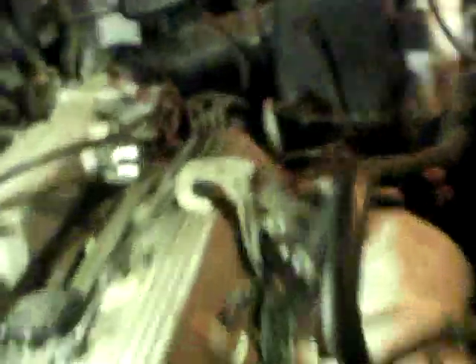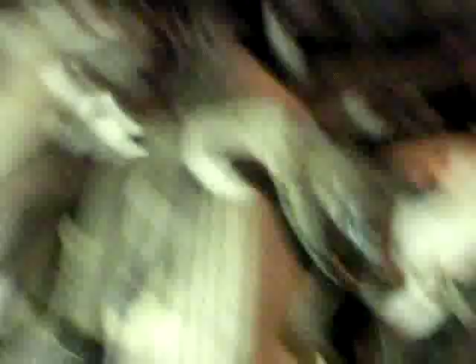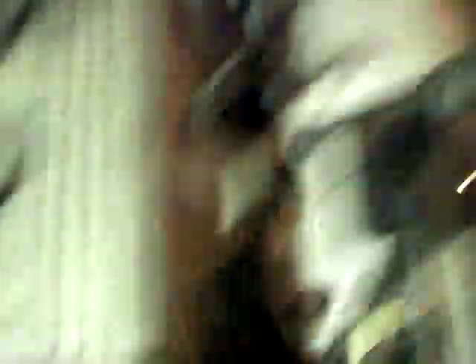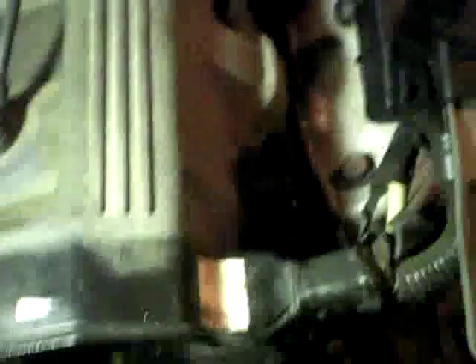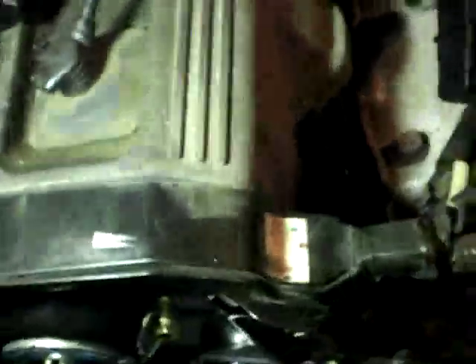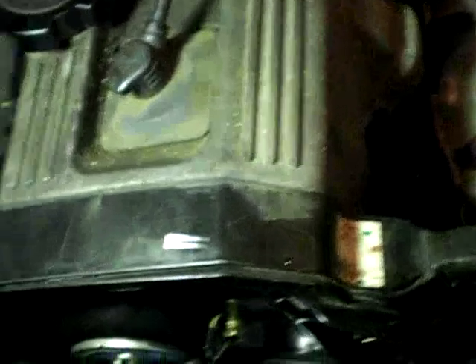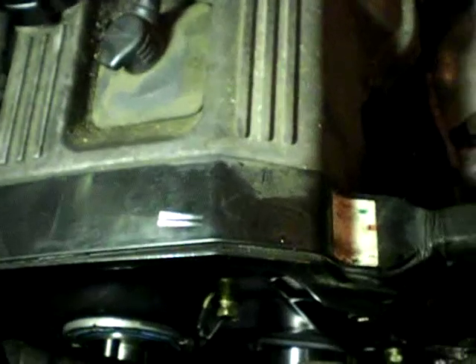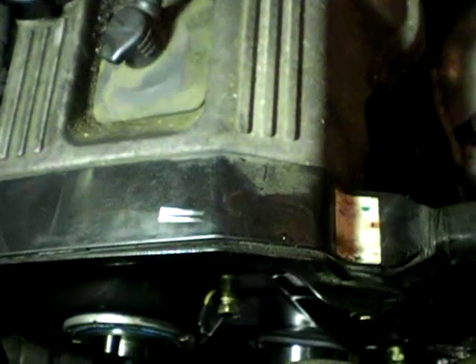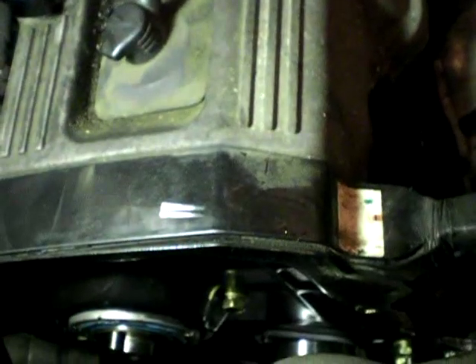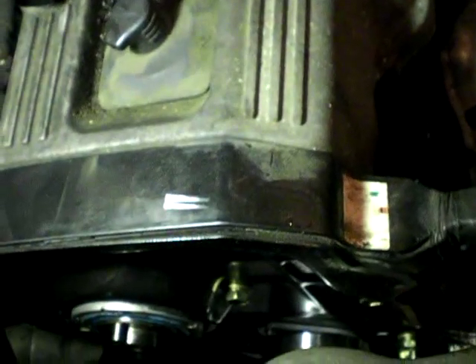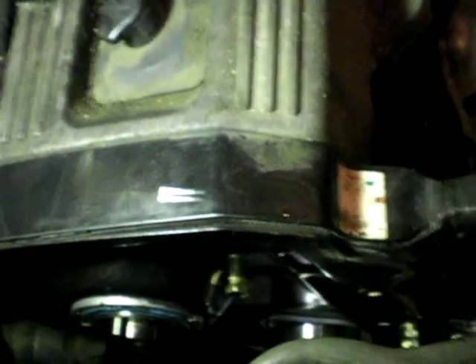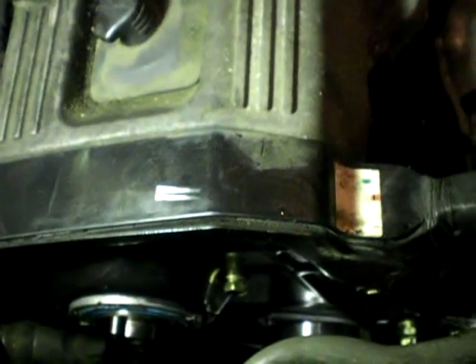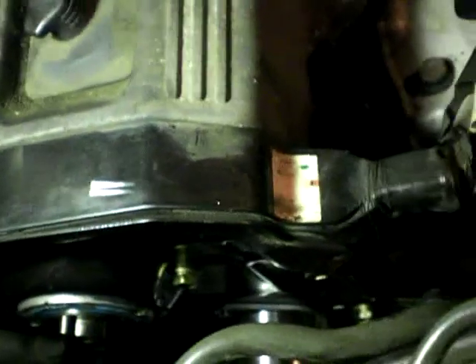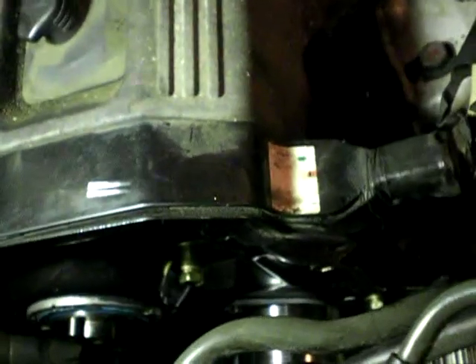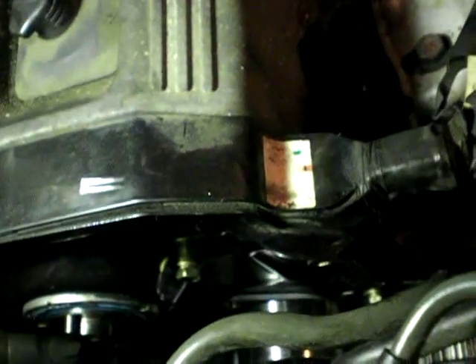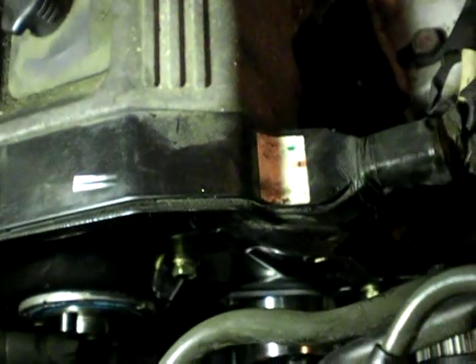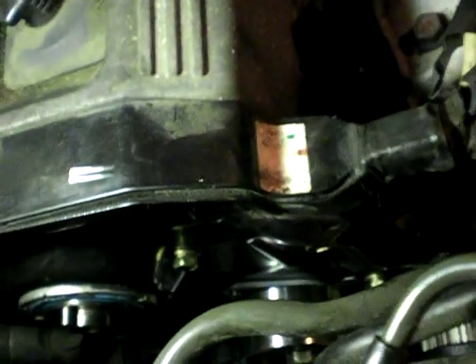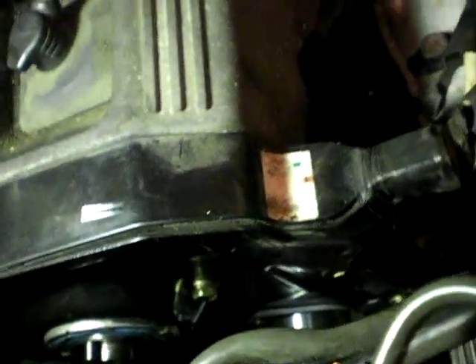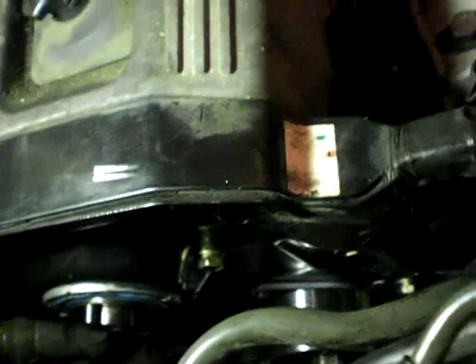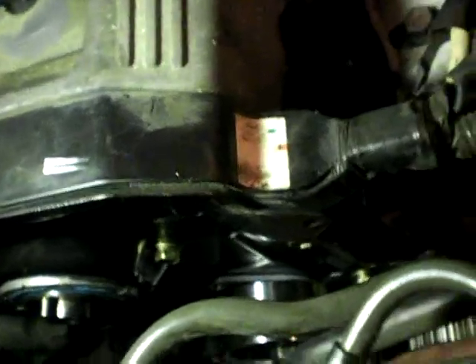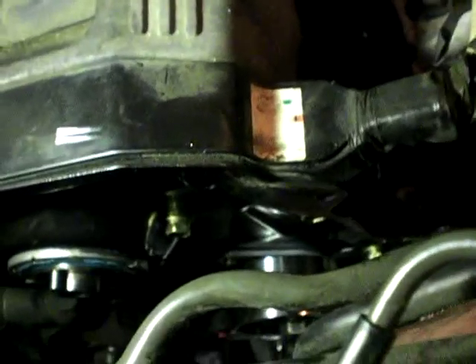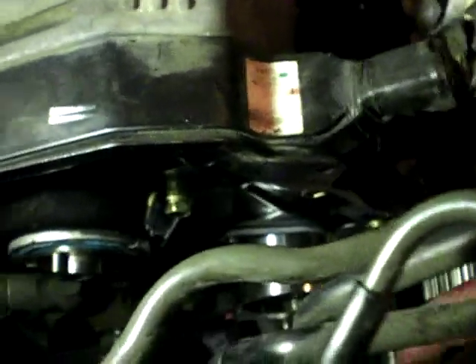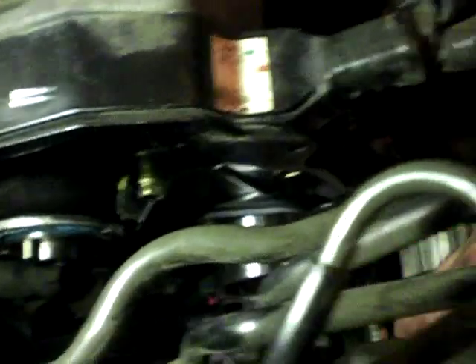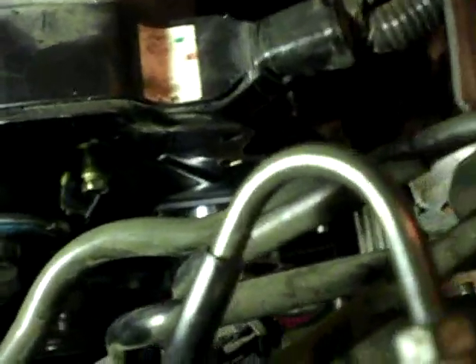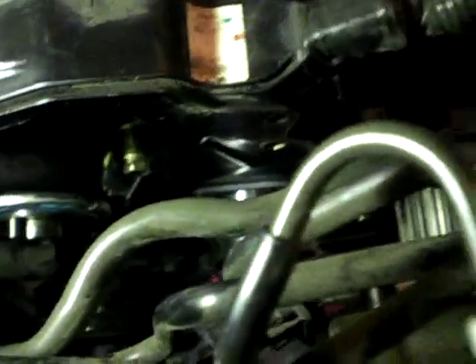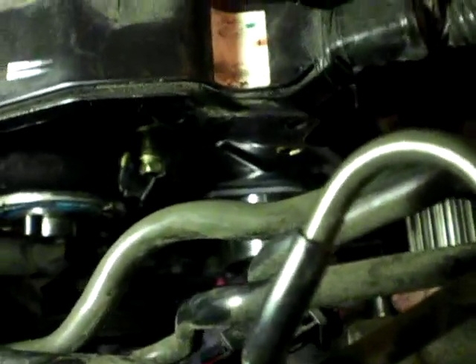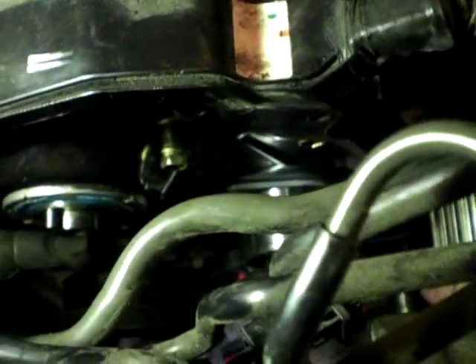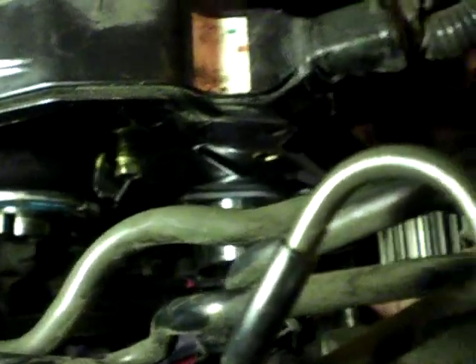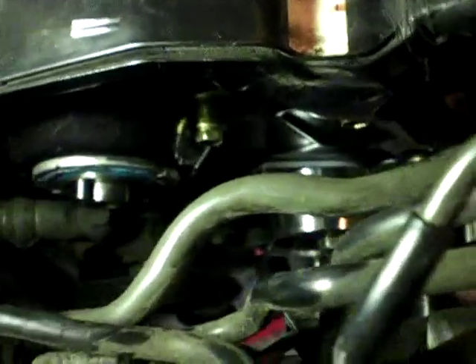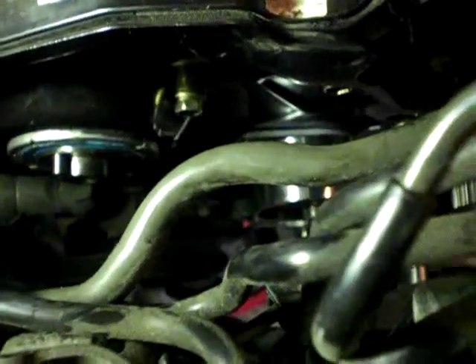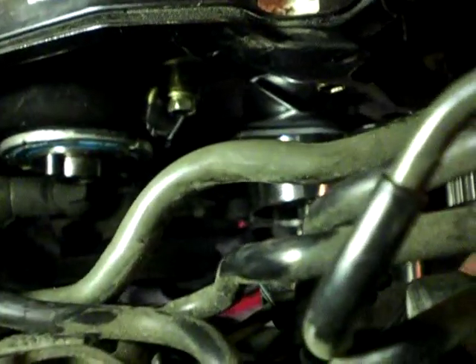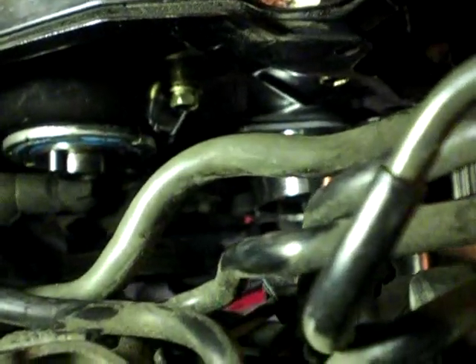Now I'm doing the tensioner. I've just left the spring off at the moment — it's just sitting in the hole. I've put the idler on and that's all torqued up. The idler's down the bottom there.